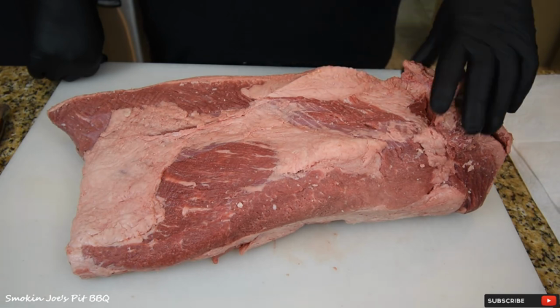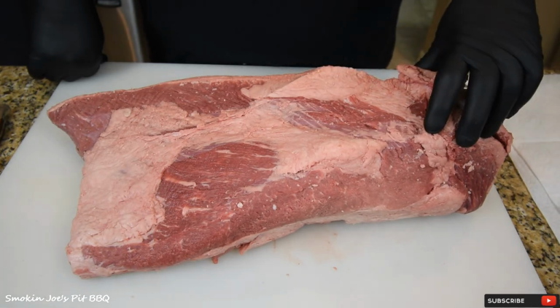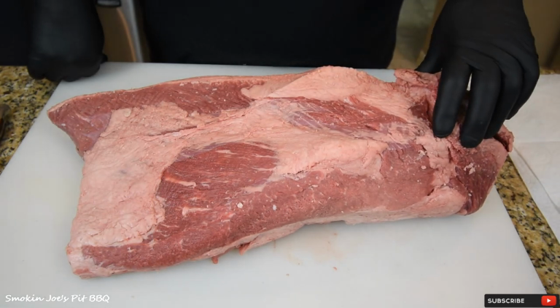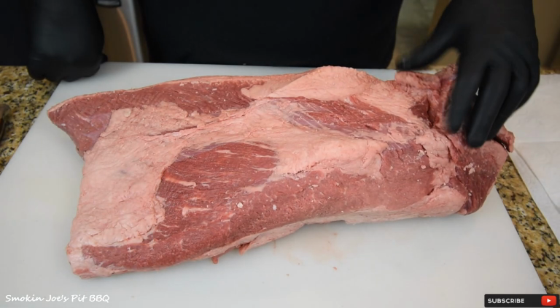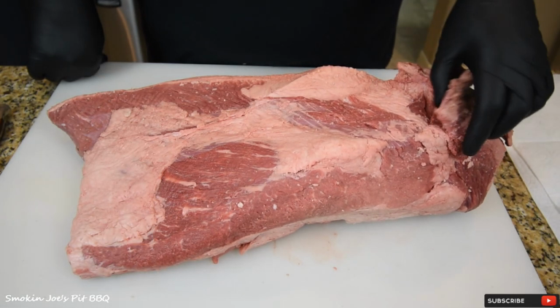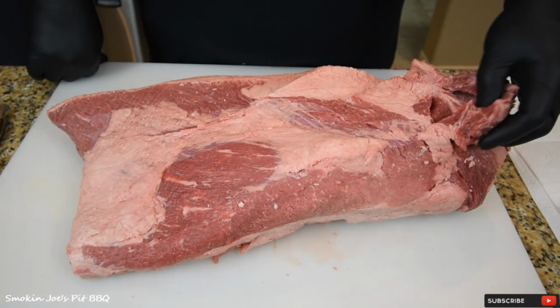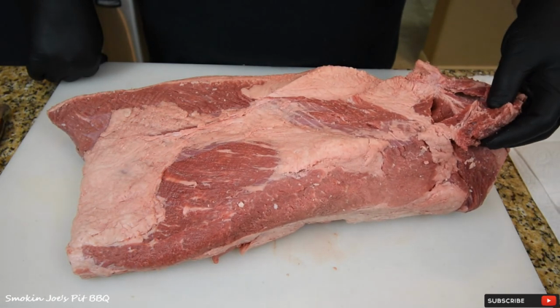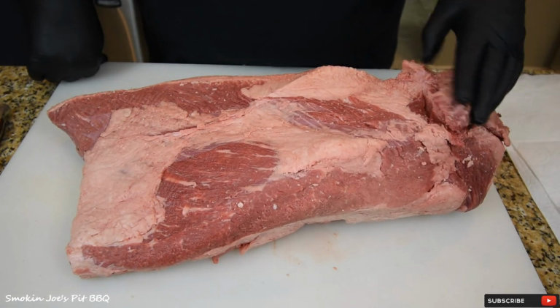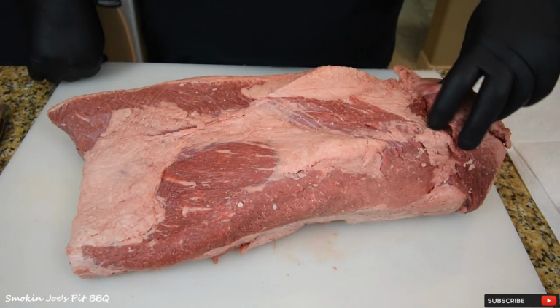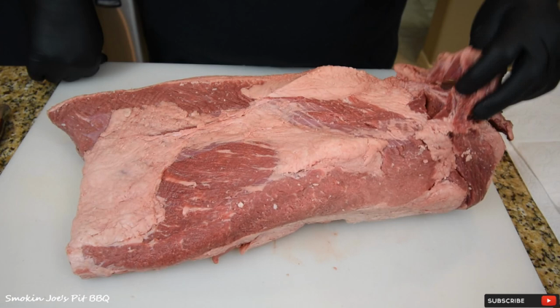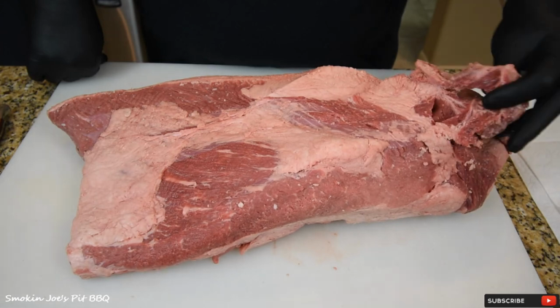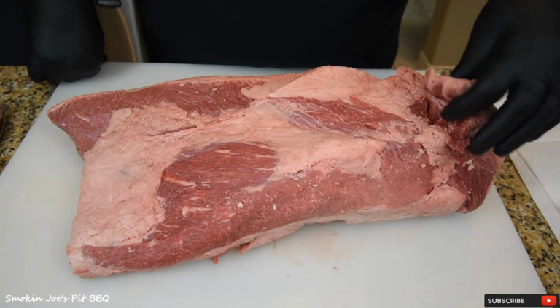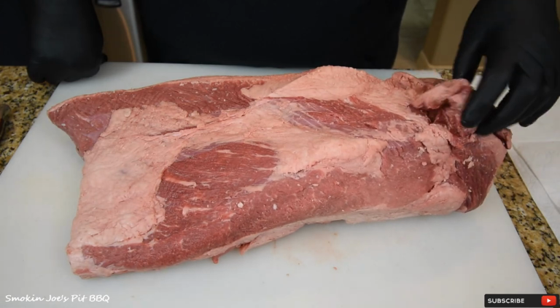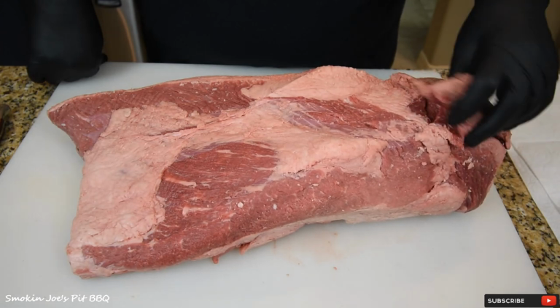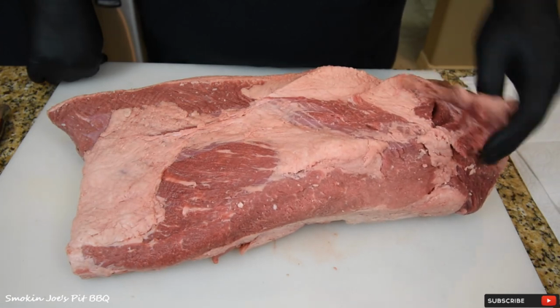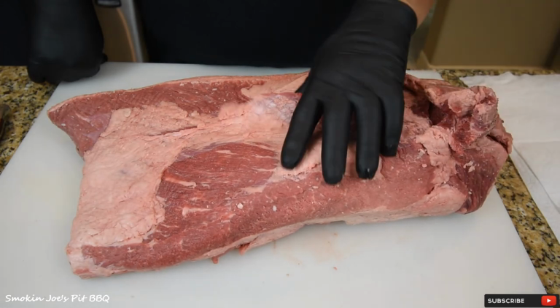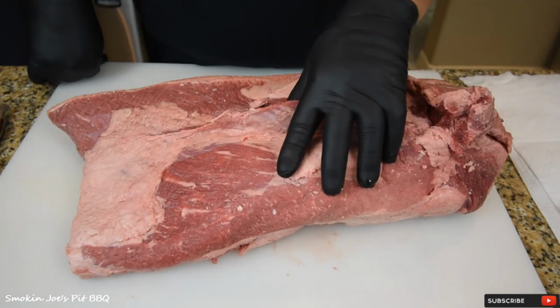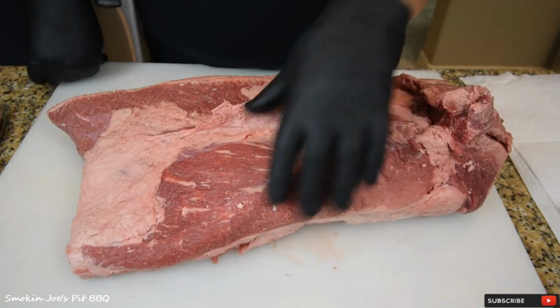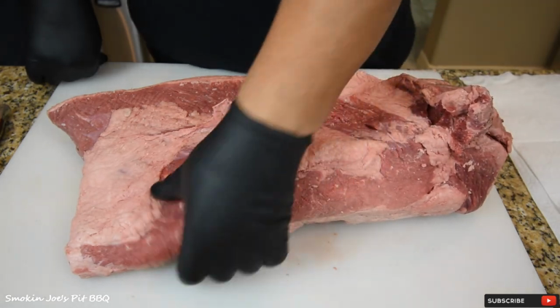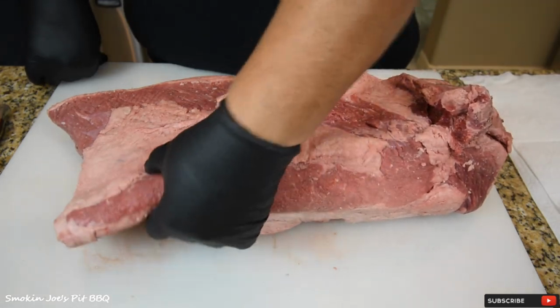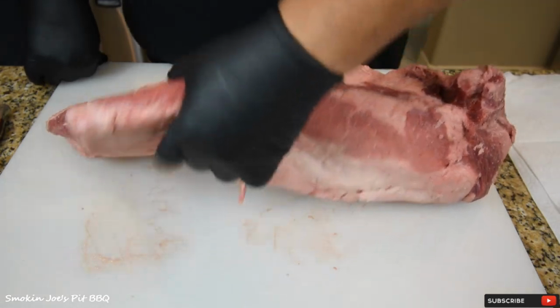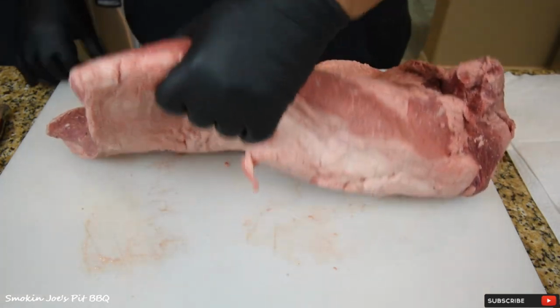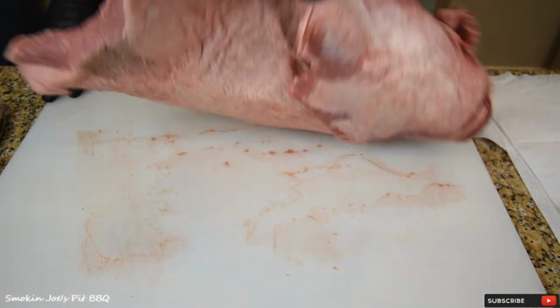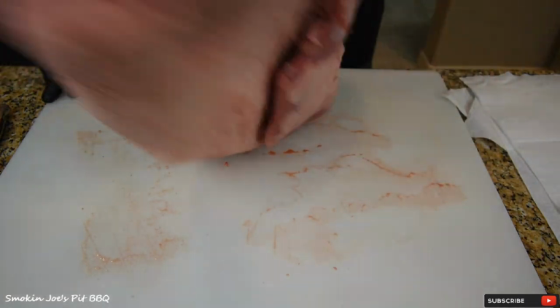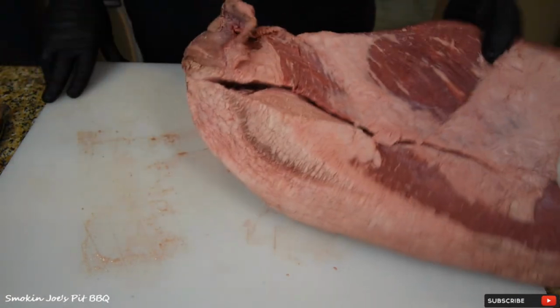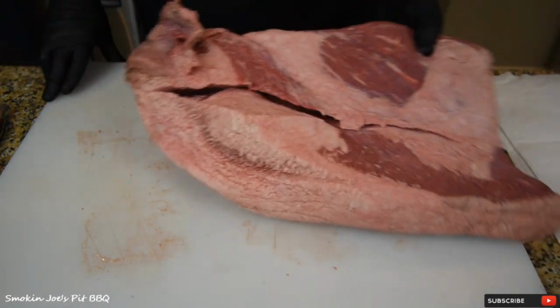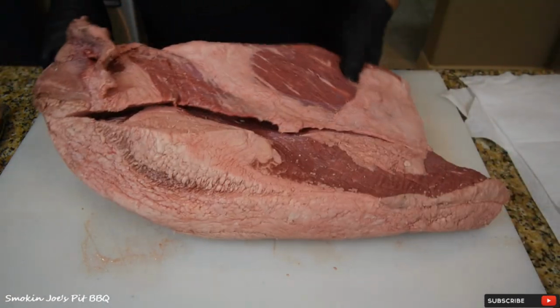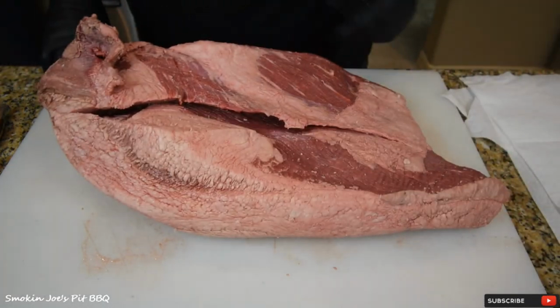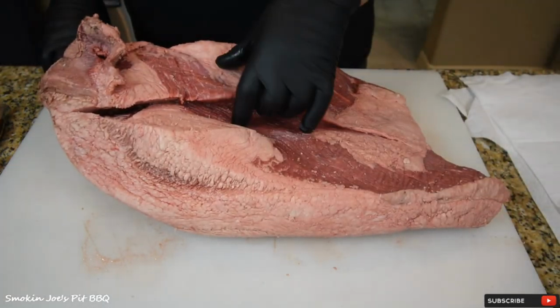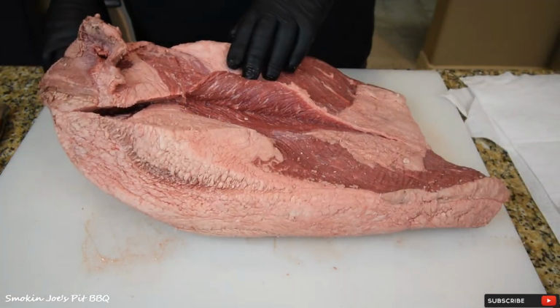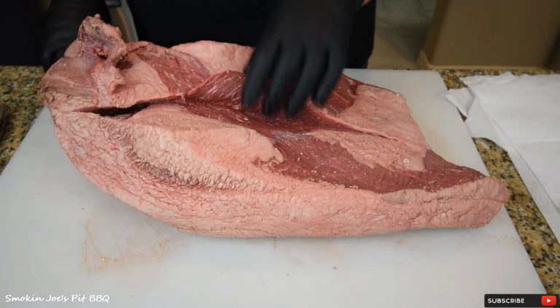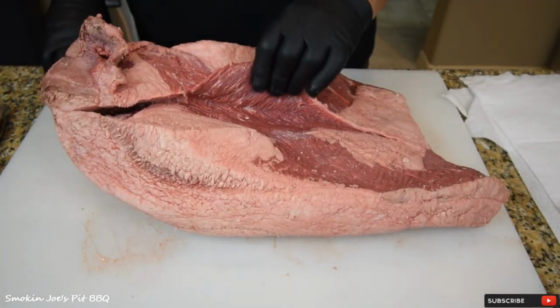This is a big brisket, but when I took it out of the package I see some things that I don't like. Whoever butchered this brisket did me a favor — a bad favor — and sliced the flat up a little bit.